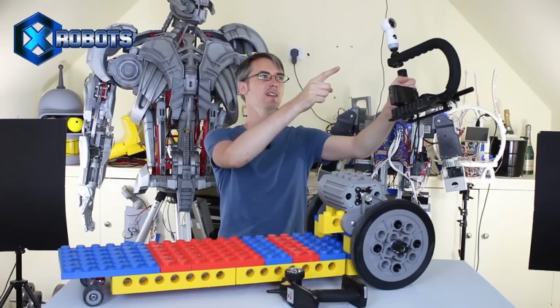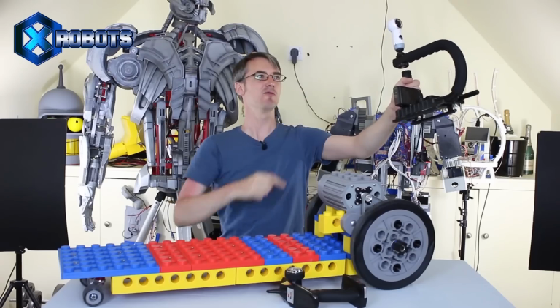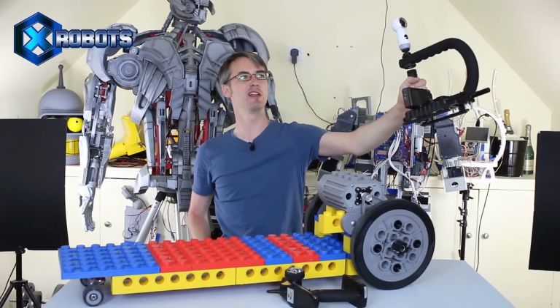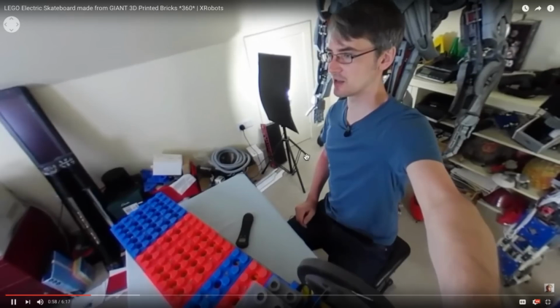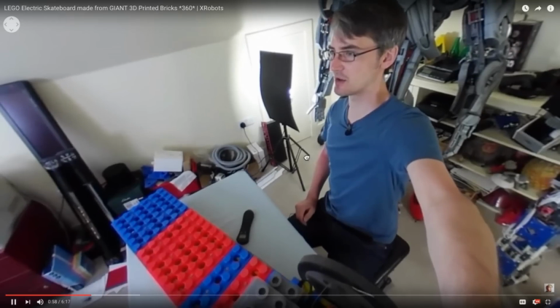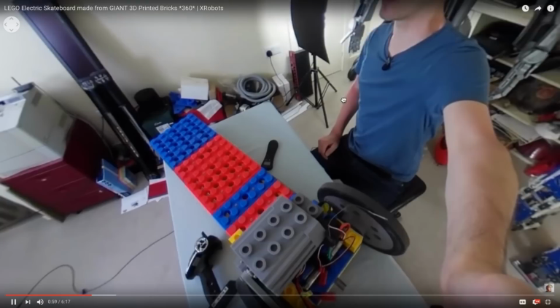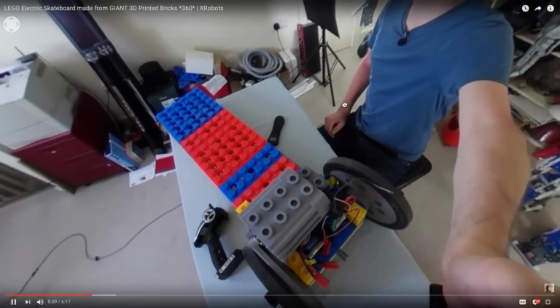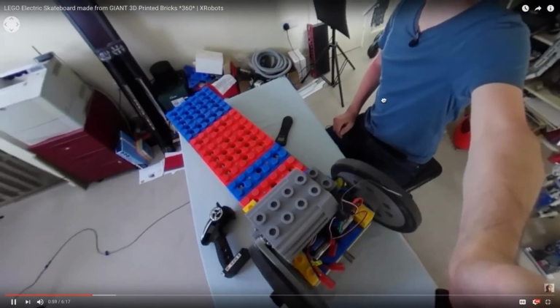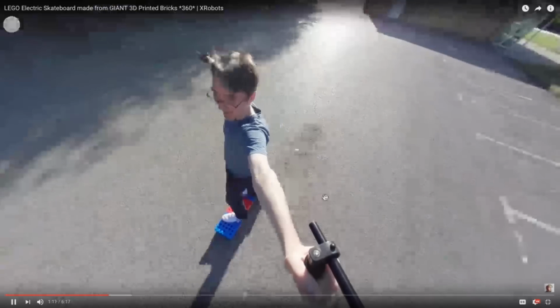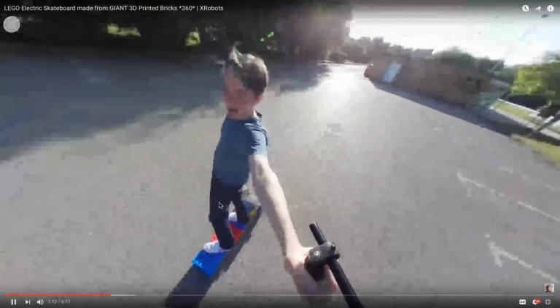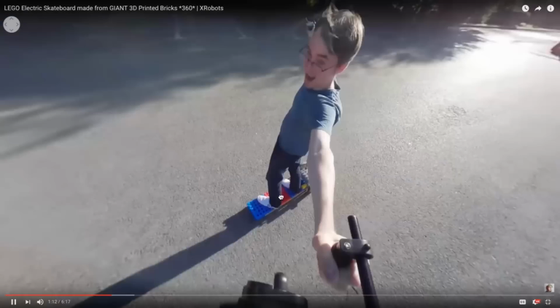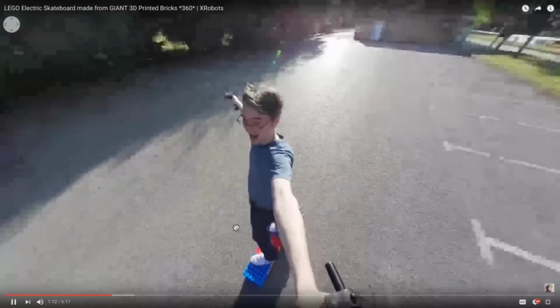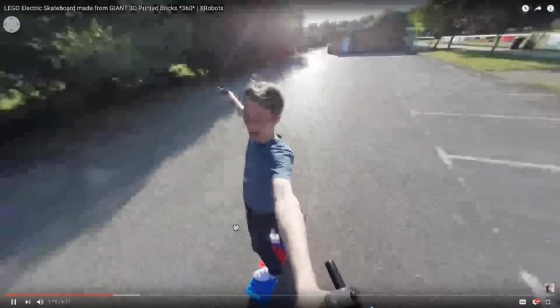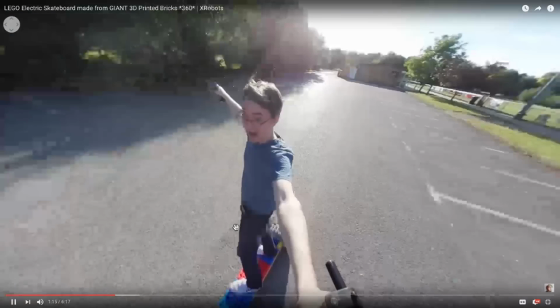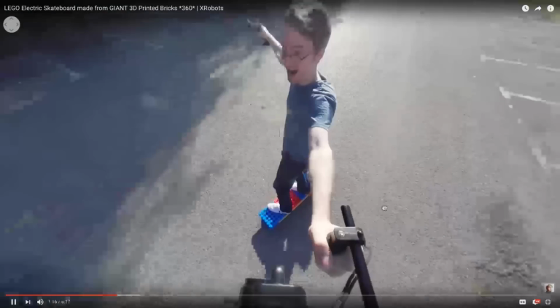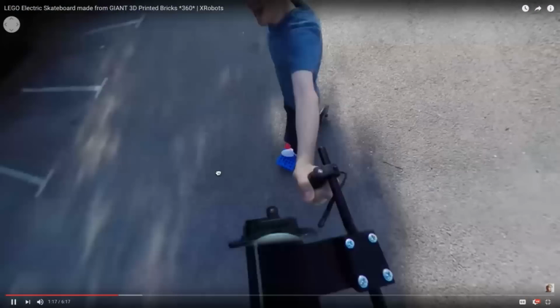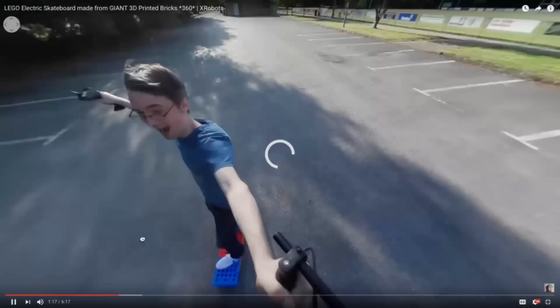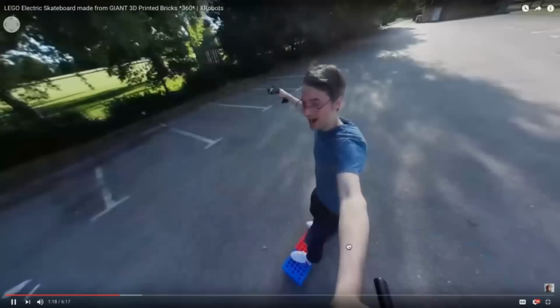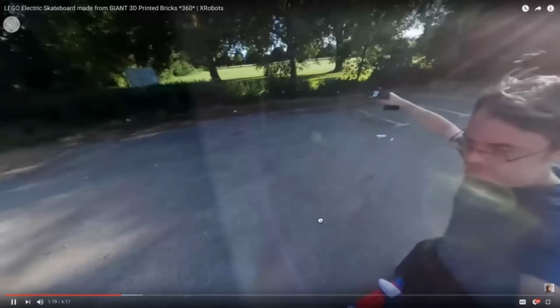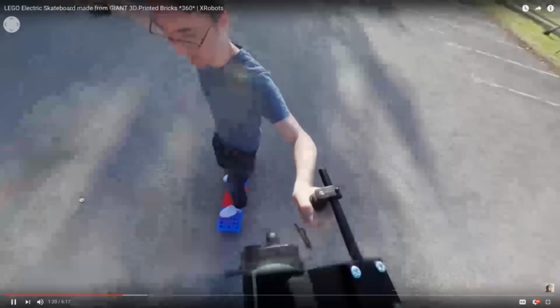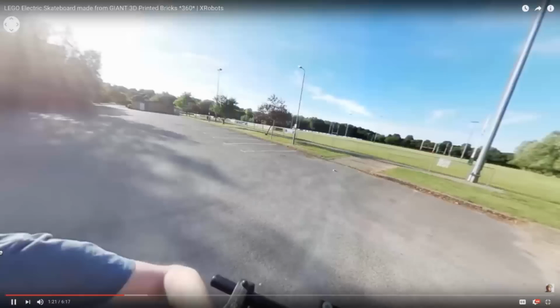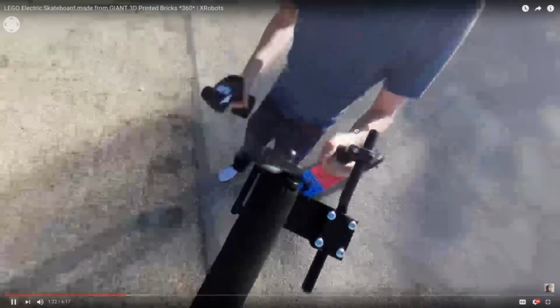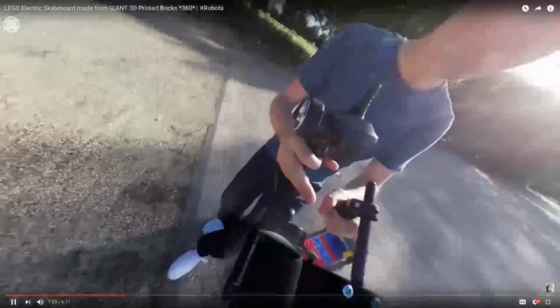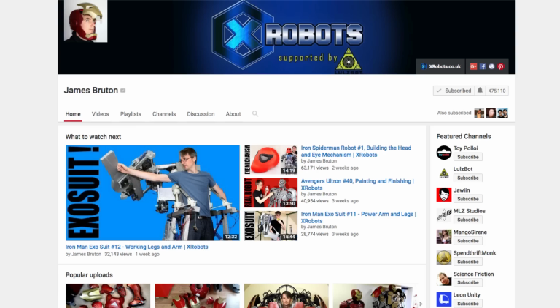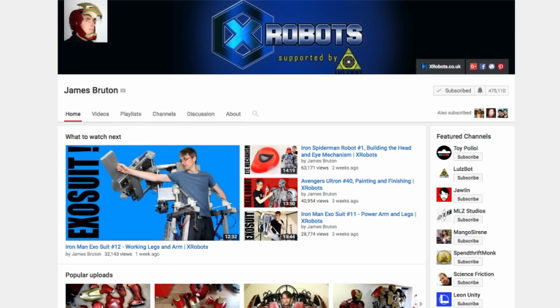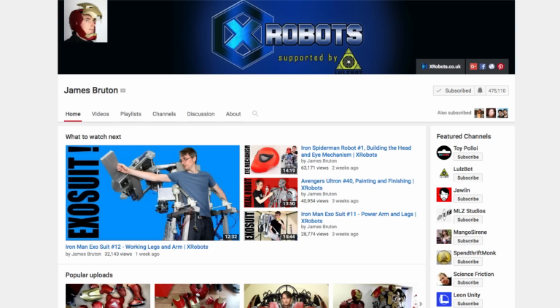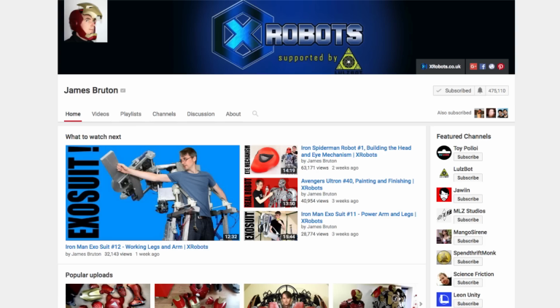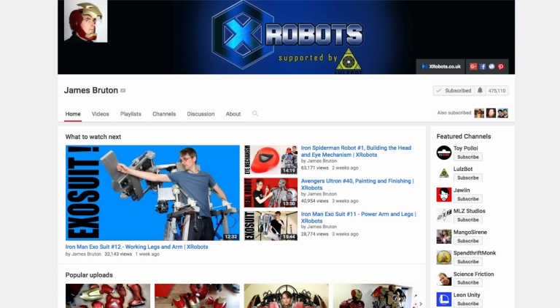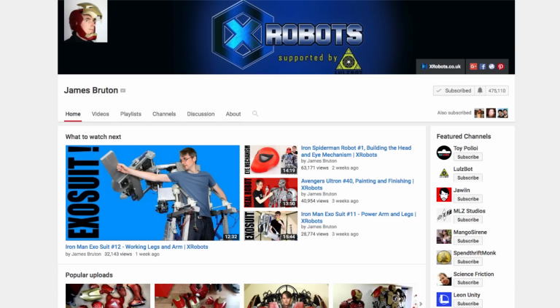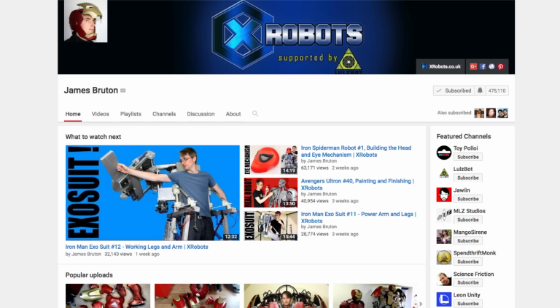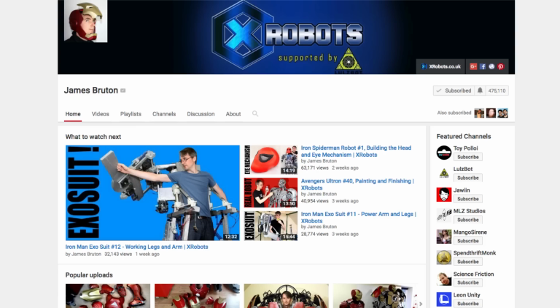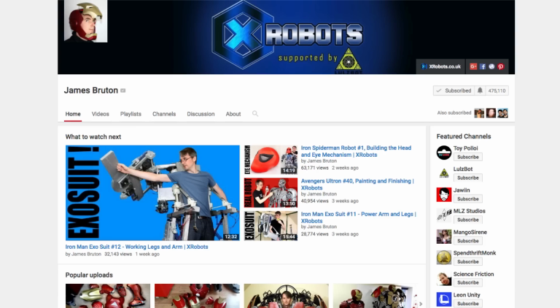He also created a really cool 360 documentary video on the project if you want to watch with your VR headset. This project is still a work in progress and I highly suggest subscribing to his channel to see all of his incredibly 3D printed robotic adventures.